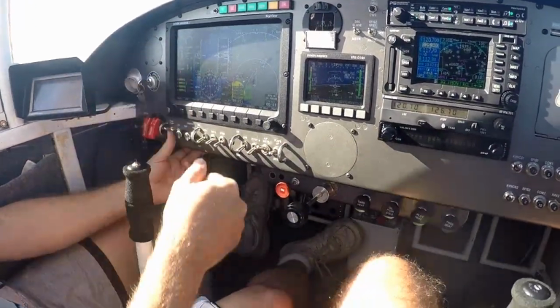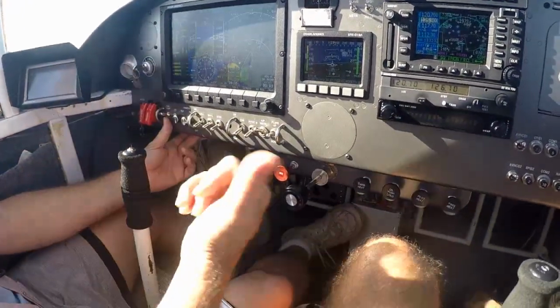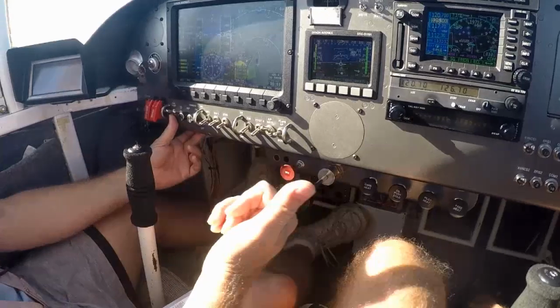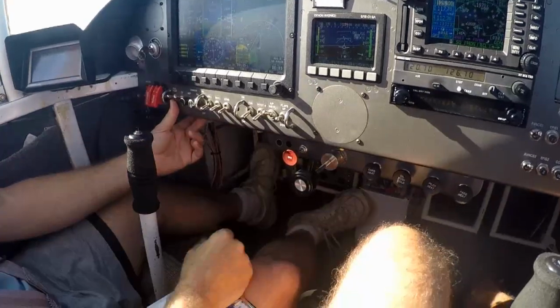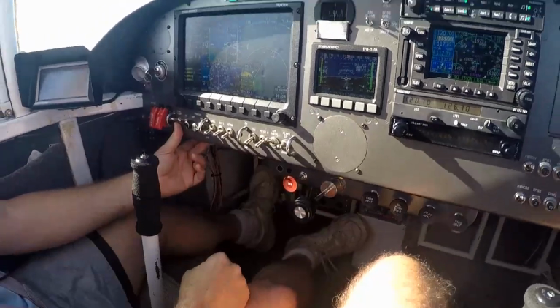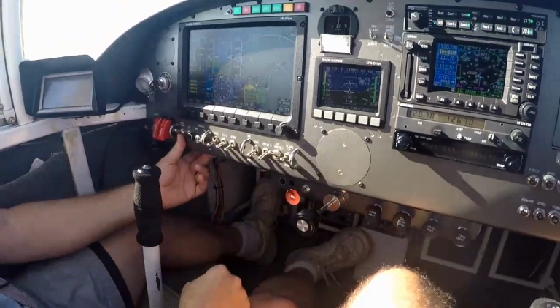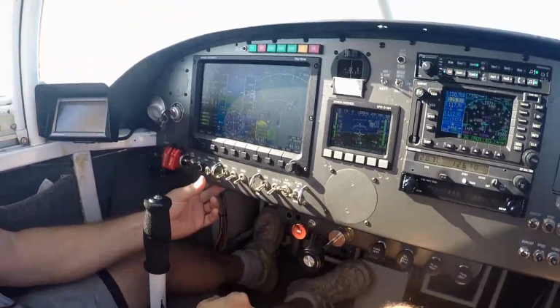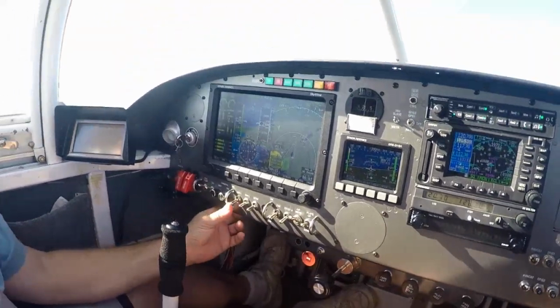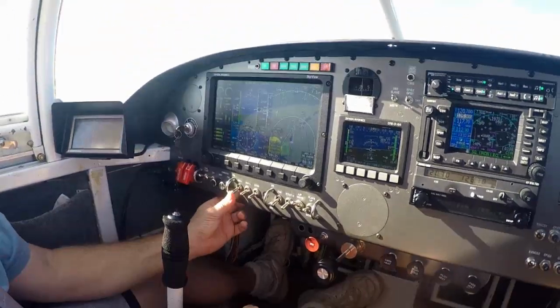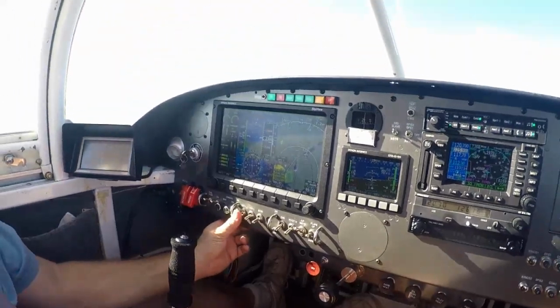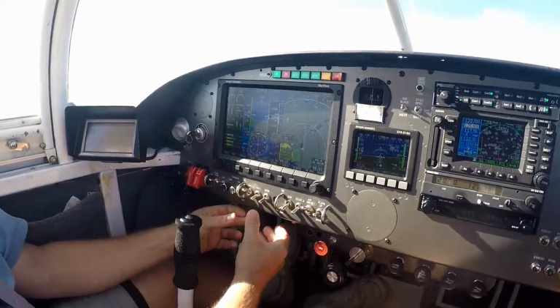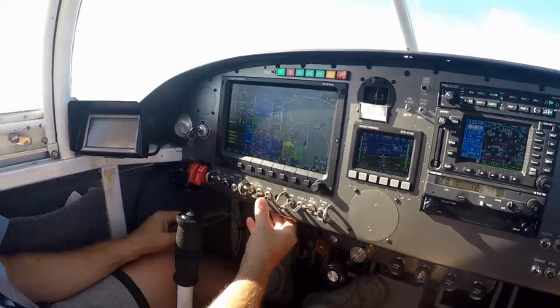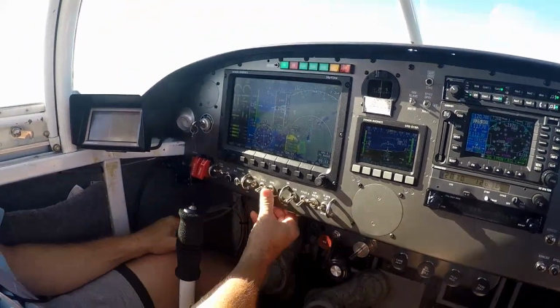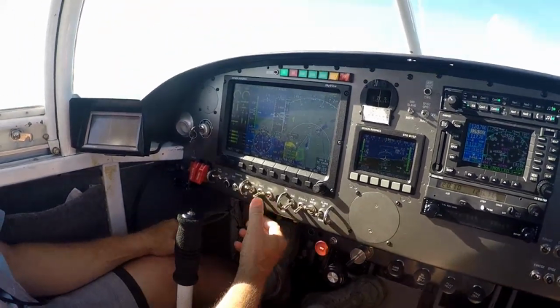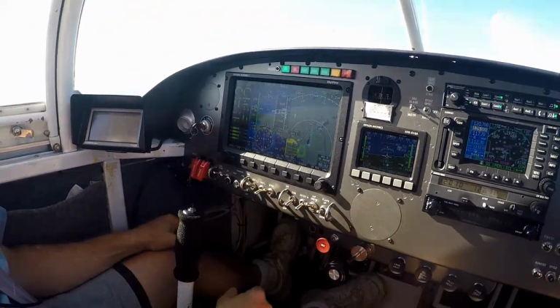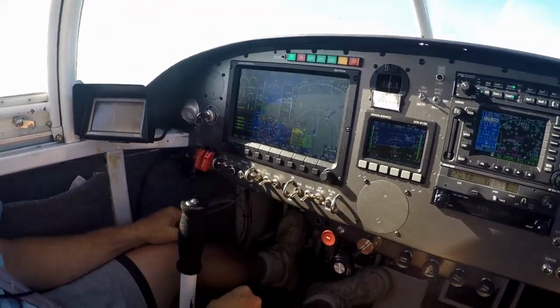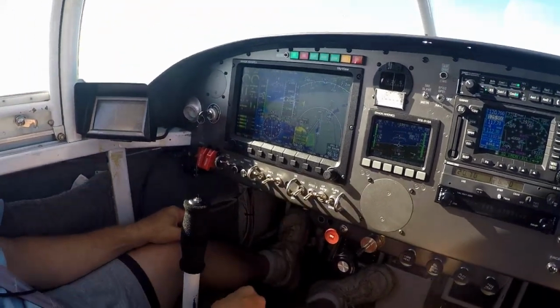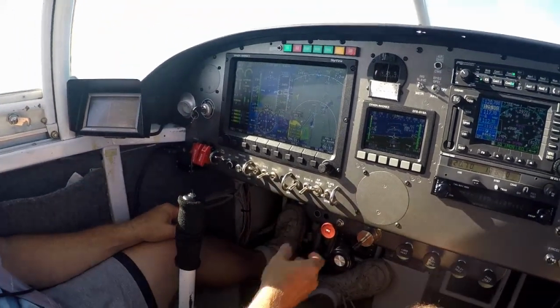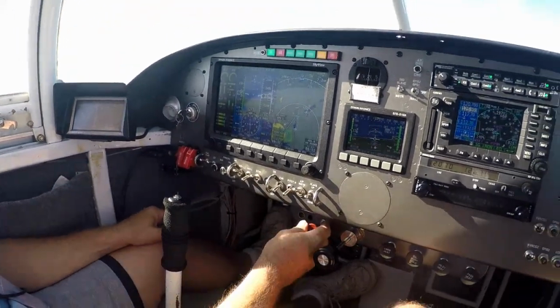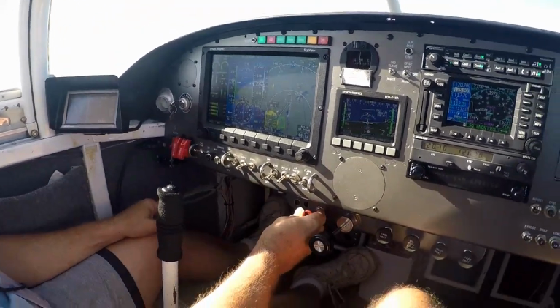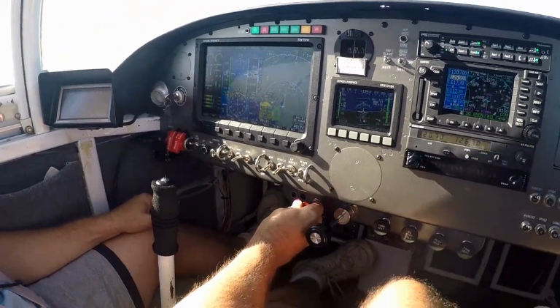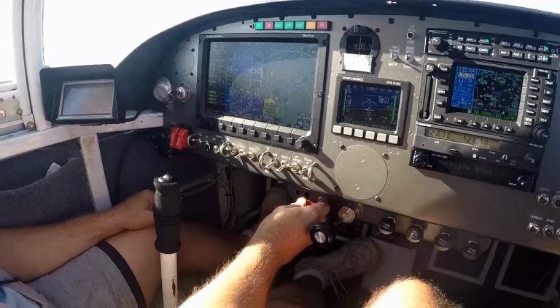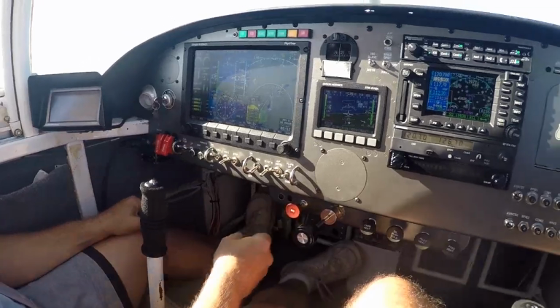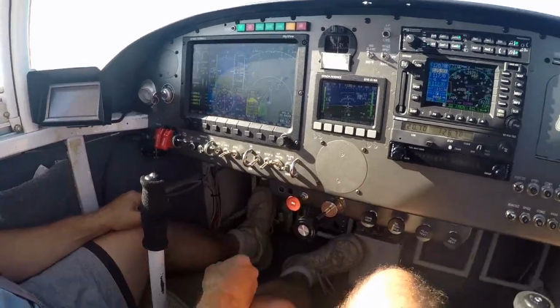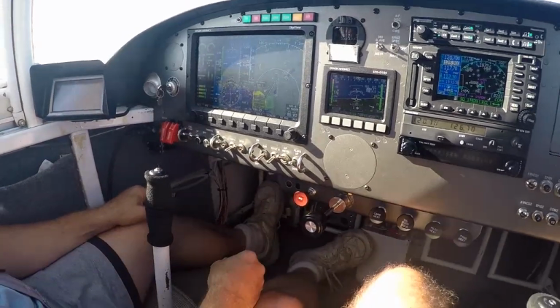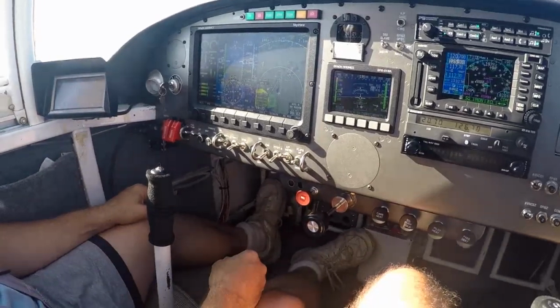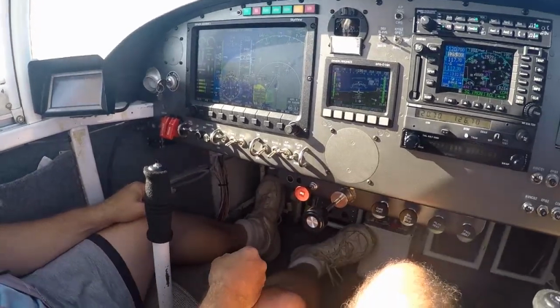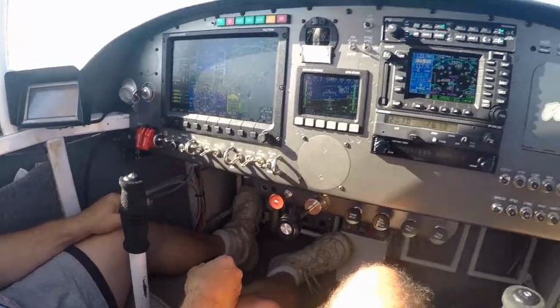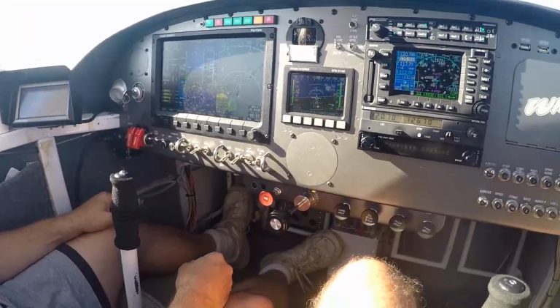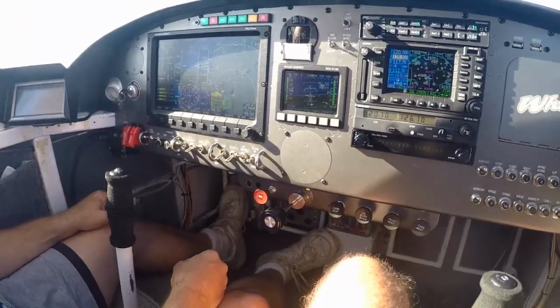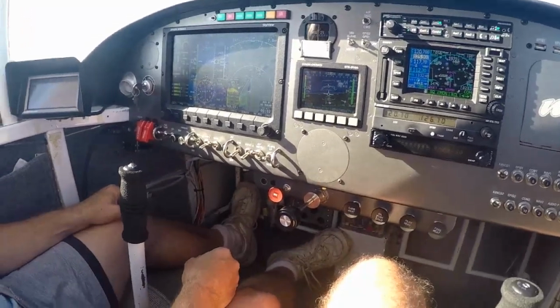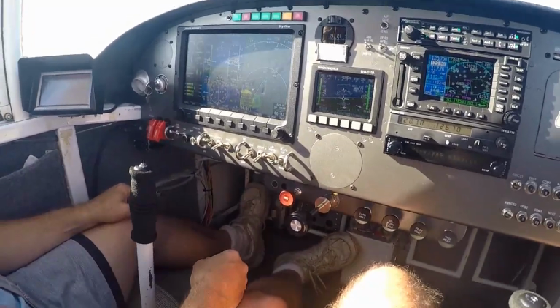We're going to stay on that tank. Landing light's on. Strobe light's on. Richening up a little bit. We're good to go.